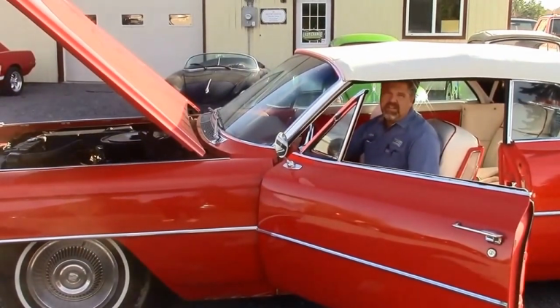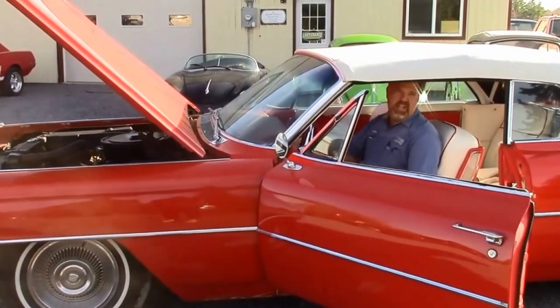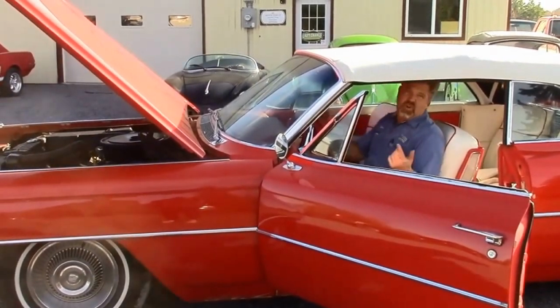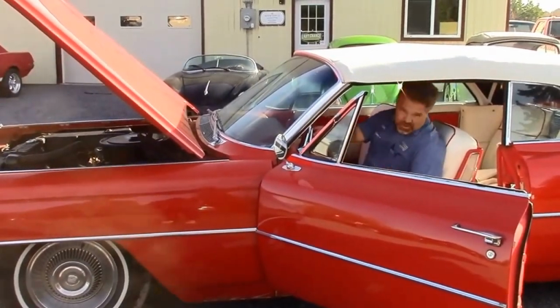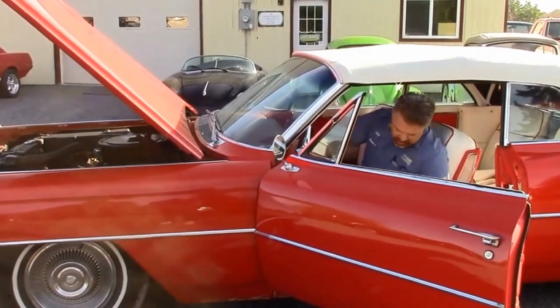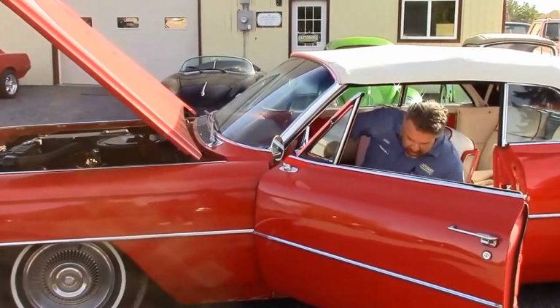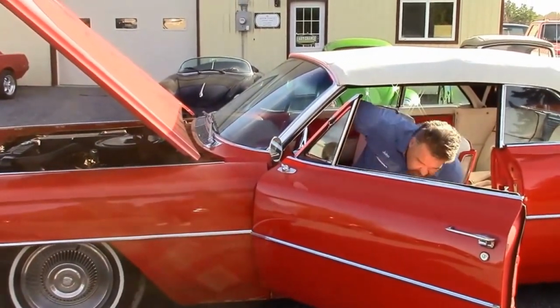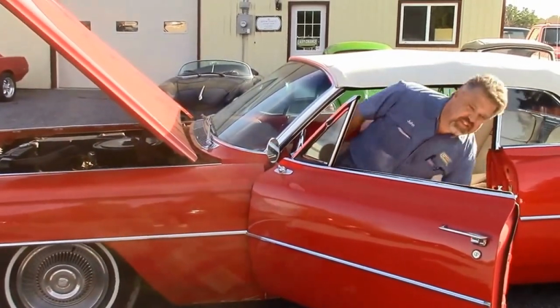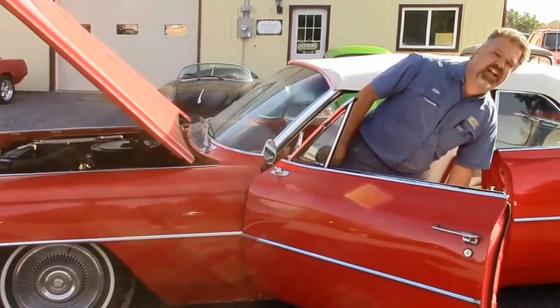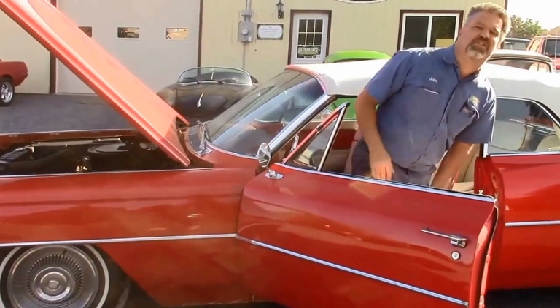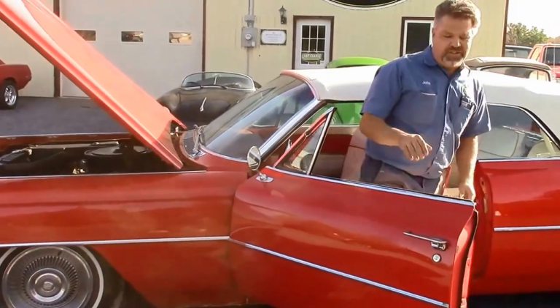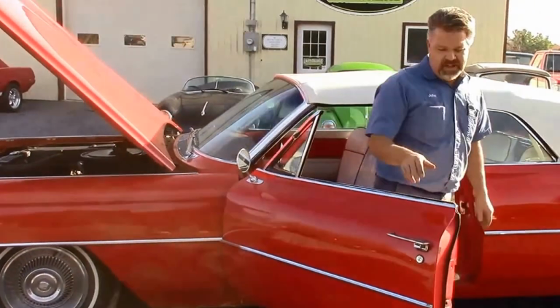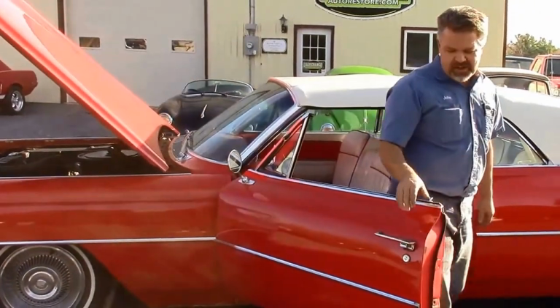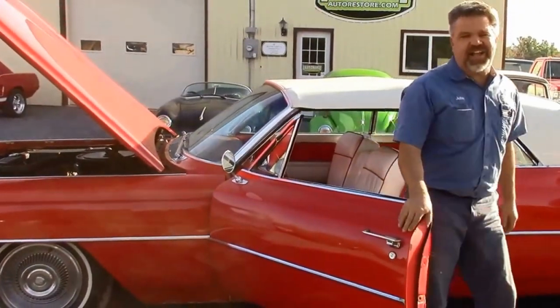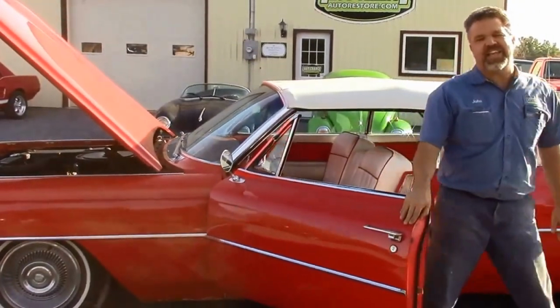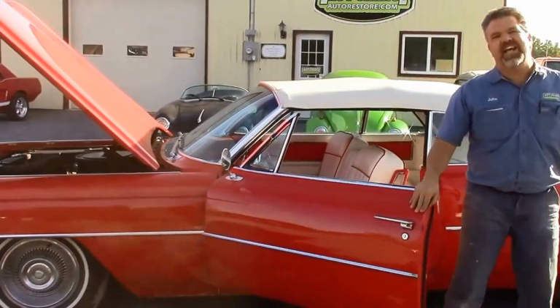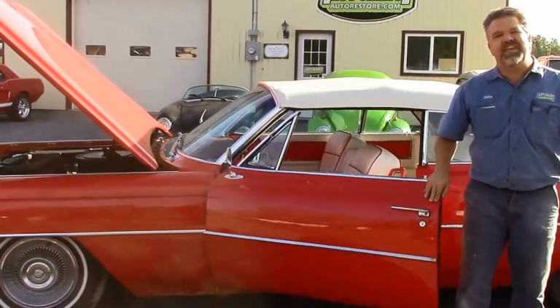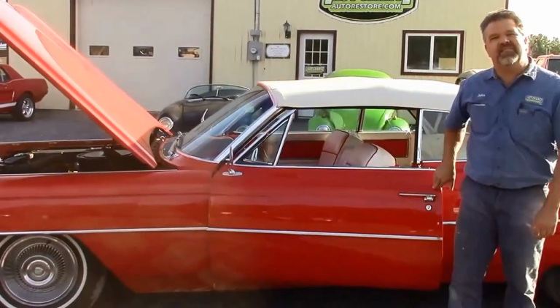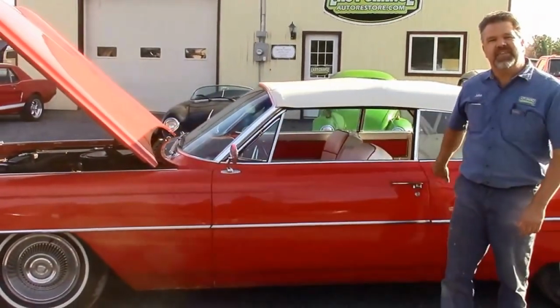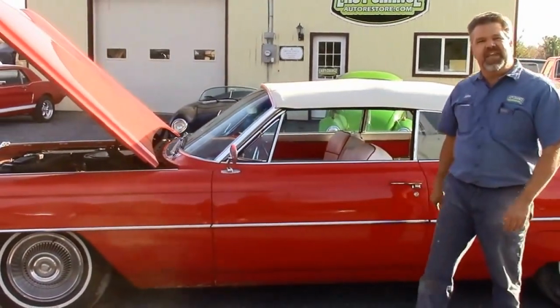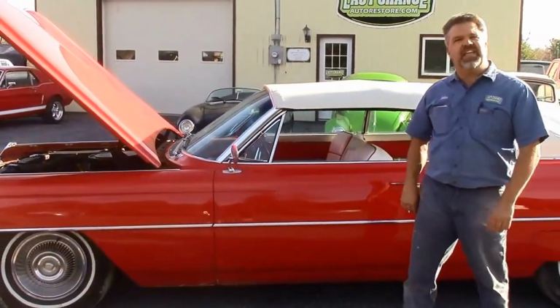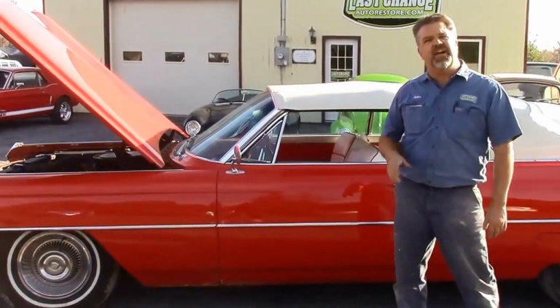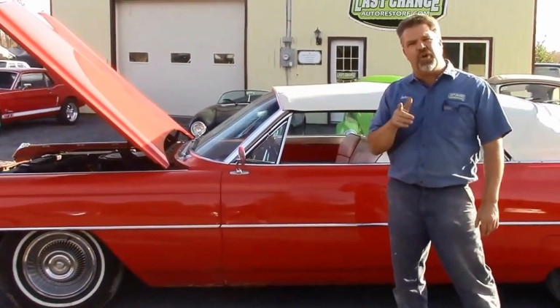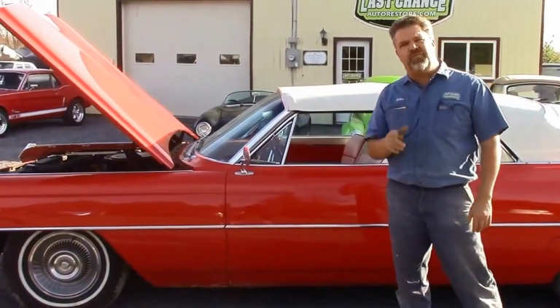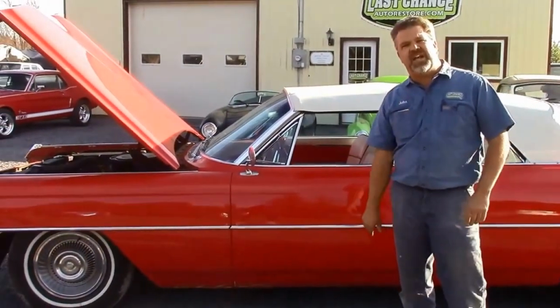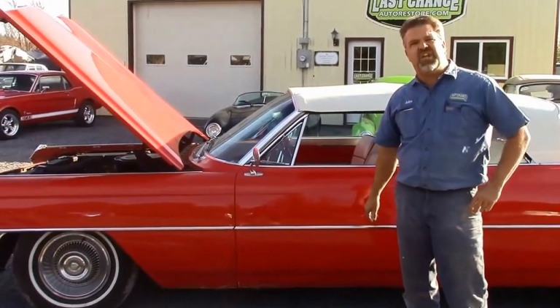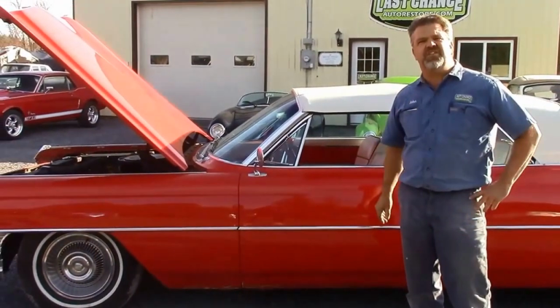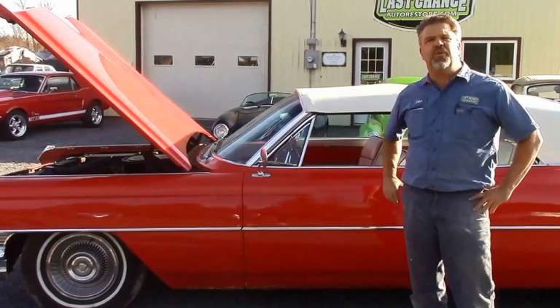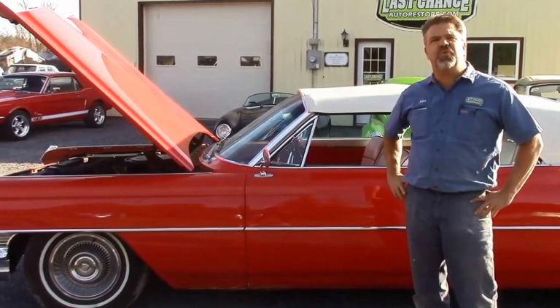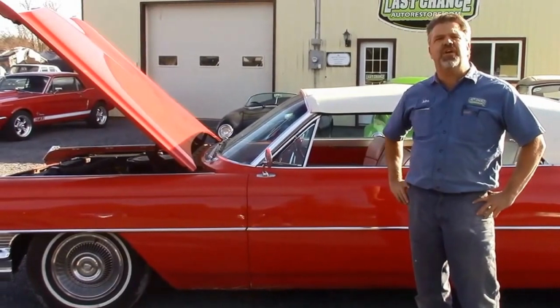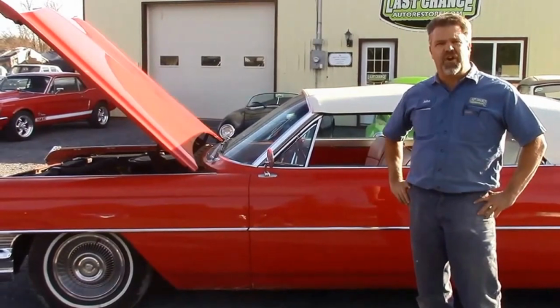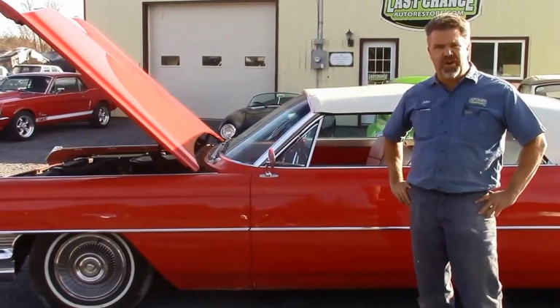Nice strong rebuilt motor in this classic Cadillac V8. Thanks again, I'm John from LastChanceAutoRestorer.com.